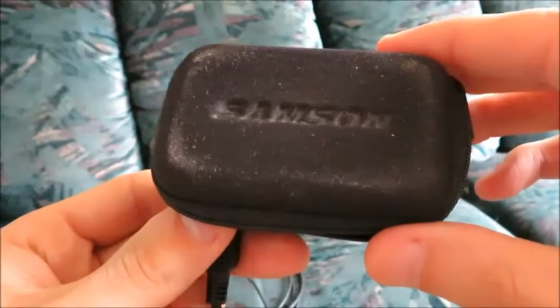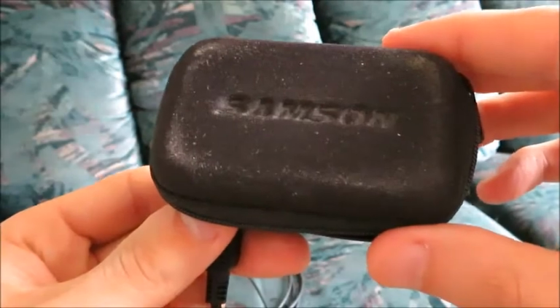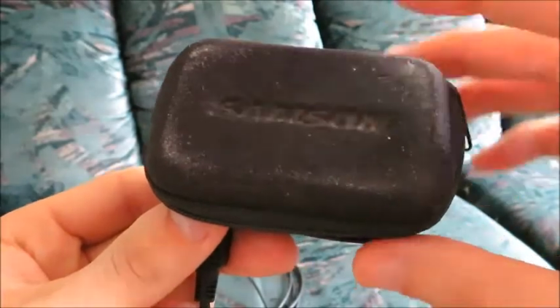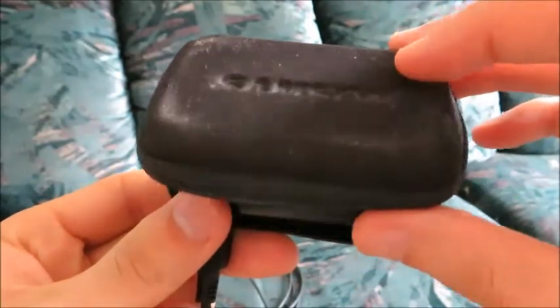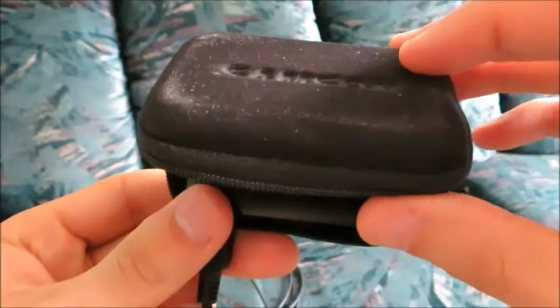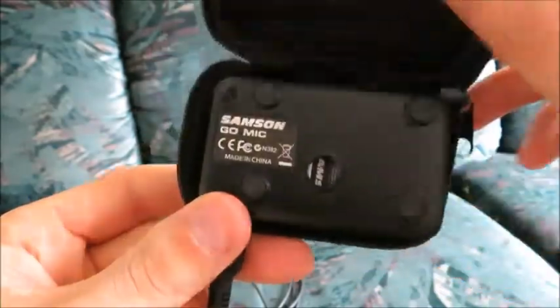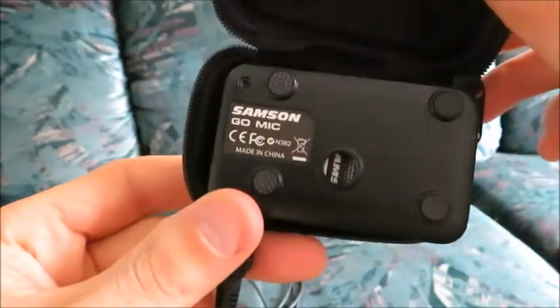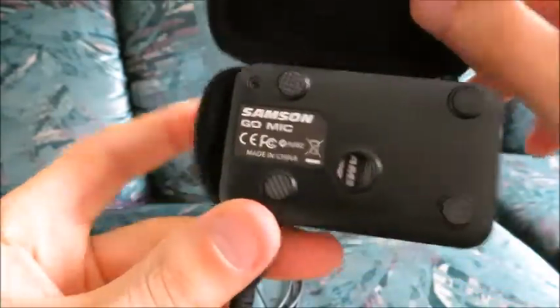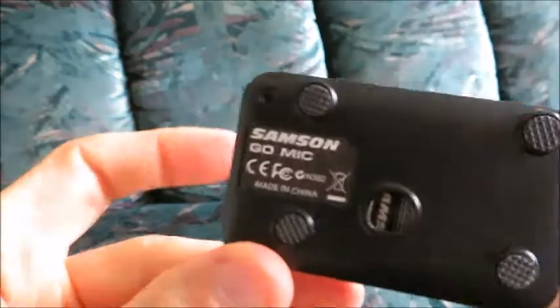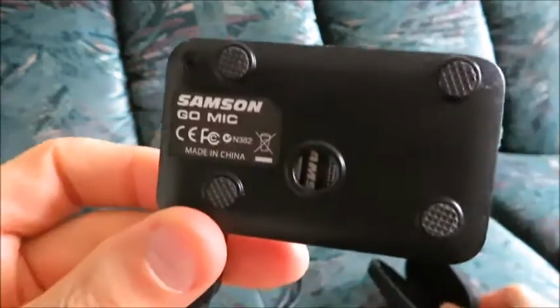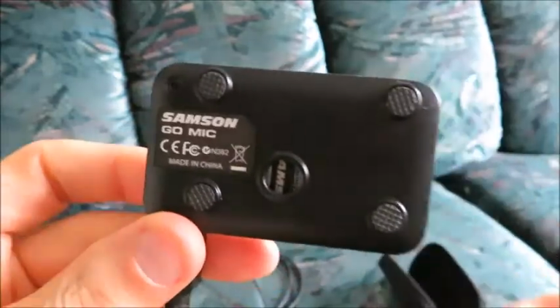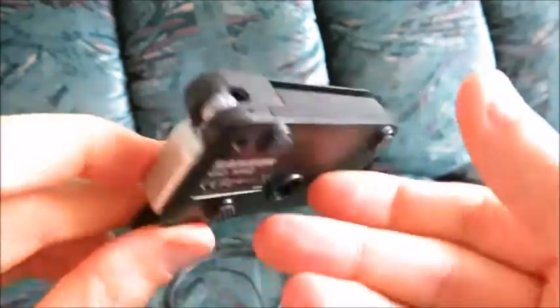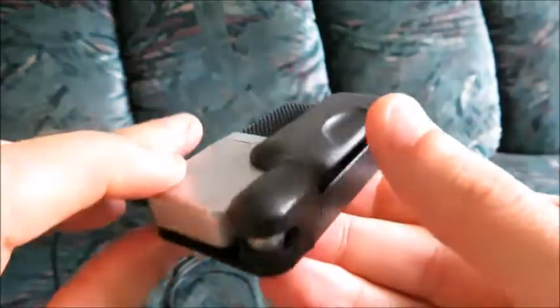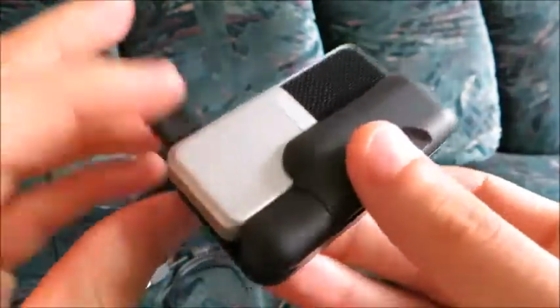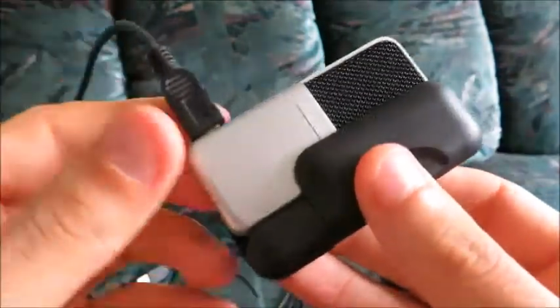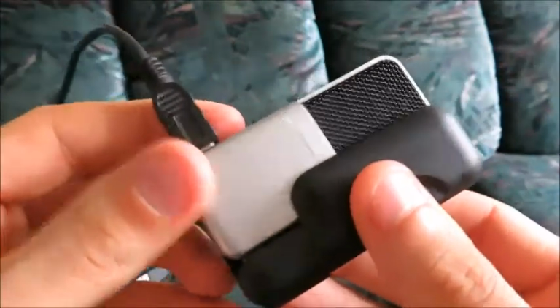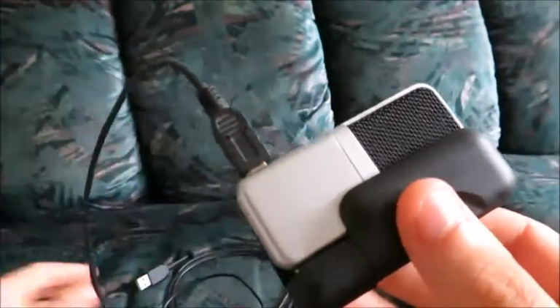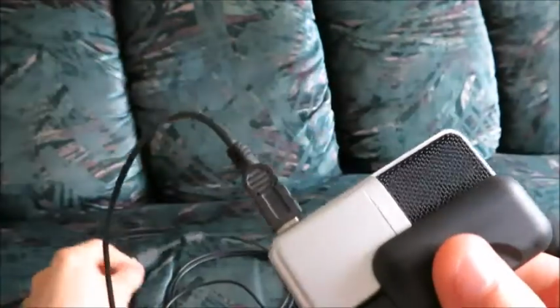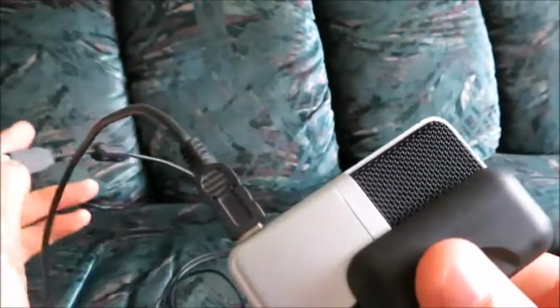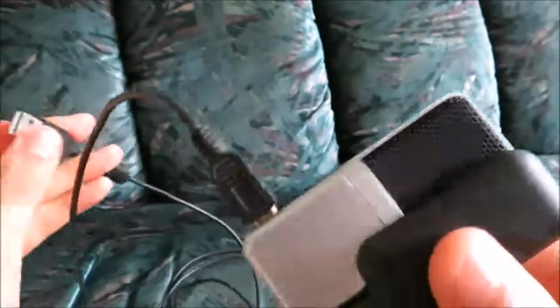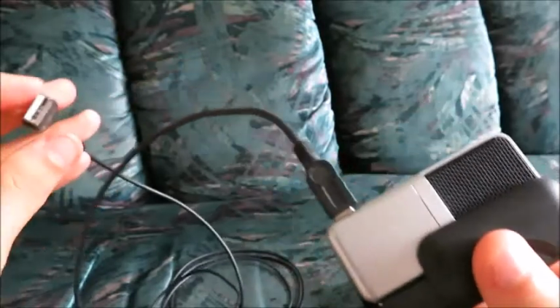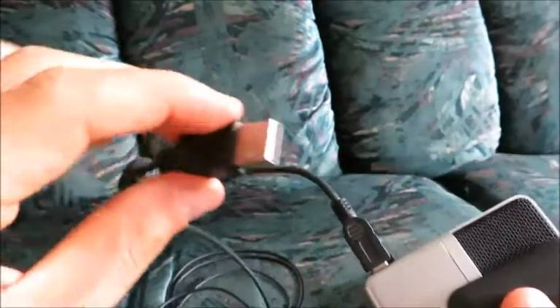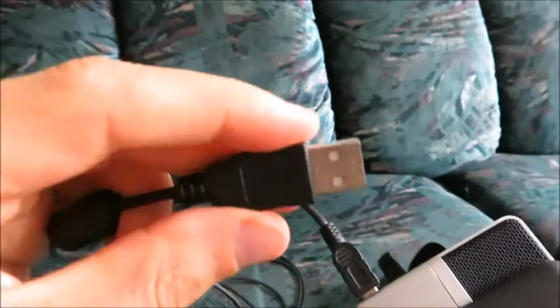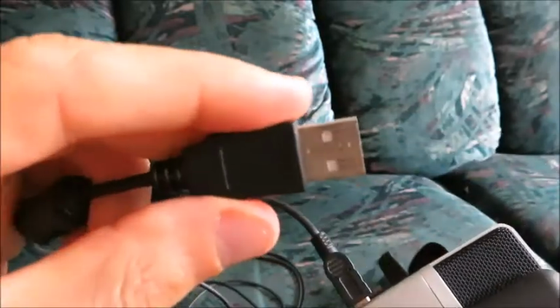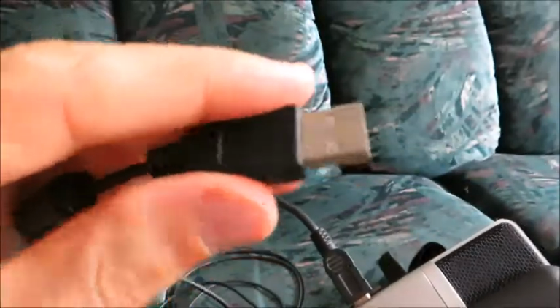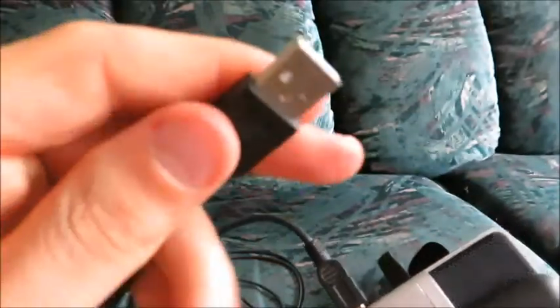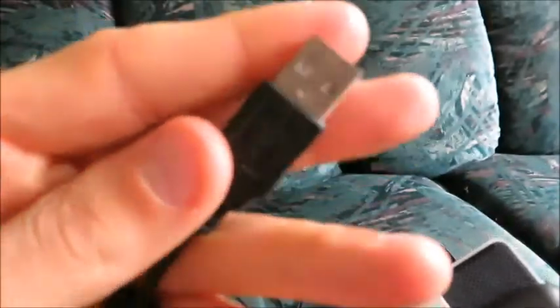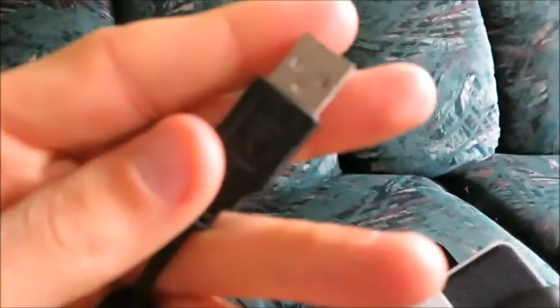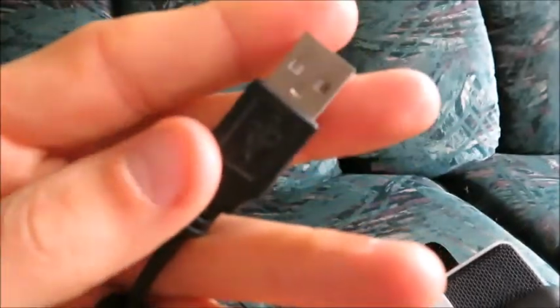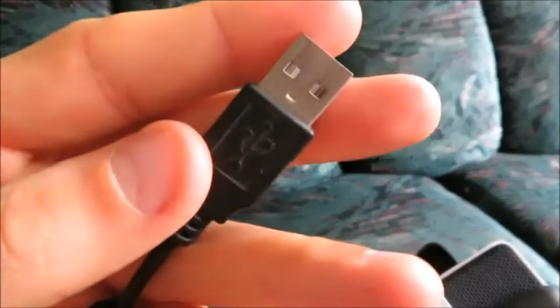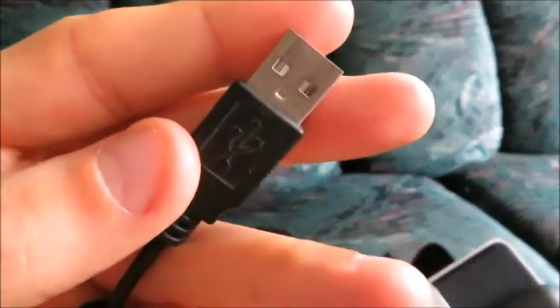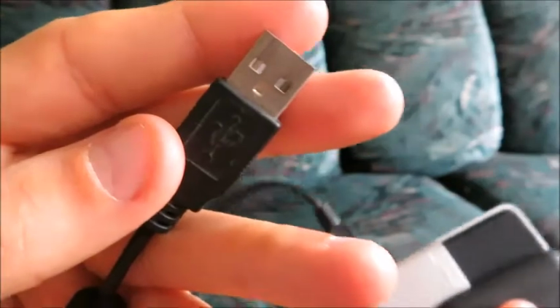Hello, this is going to be my review of the Samsung GoMic, which is a microphone that you can plug into your computer, laptop, or tower via a USB port, and it works pretty well.